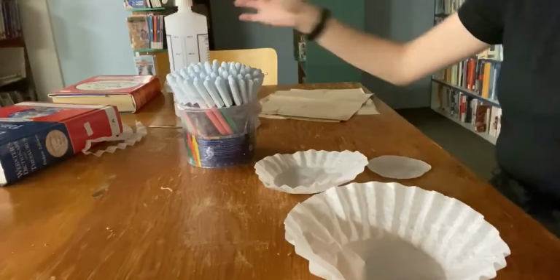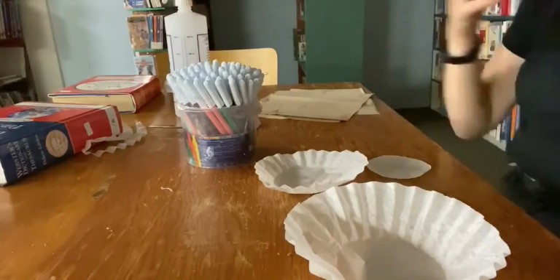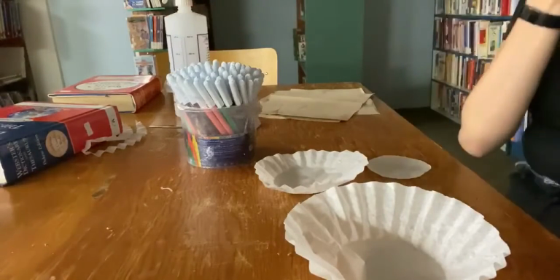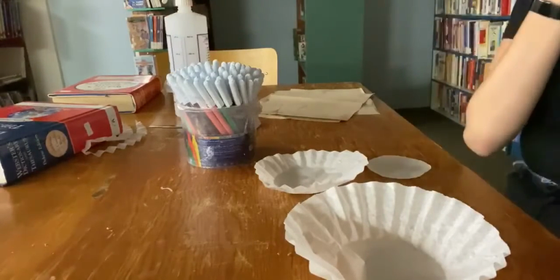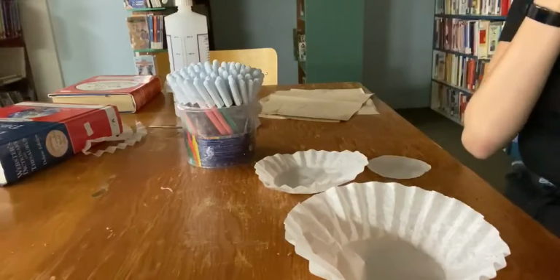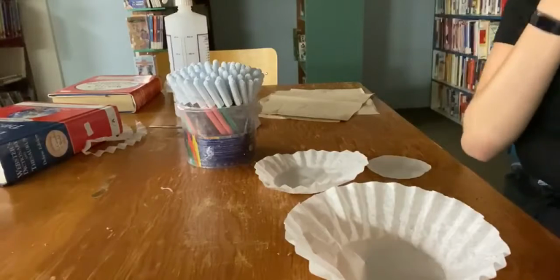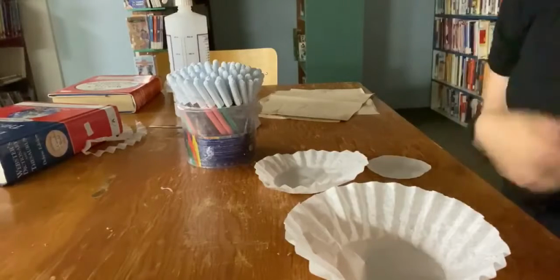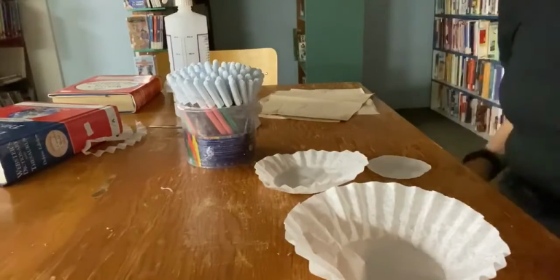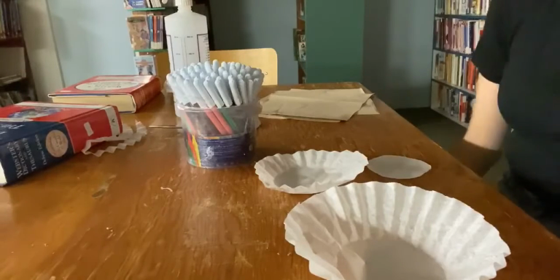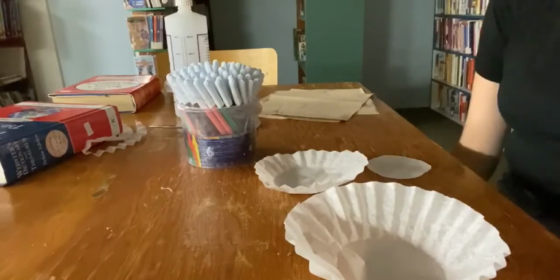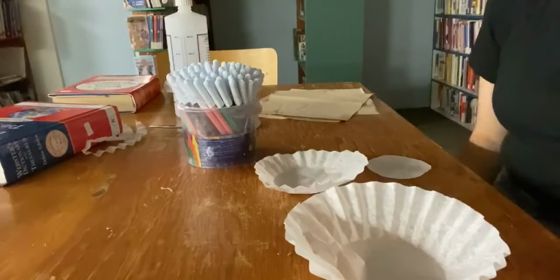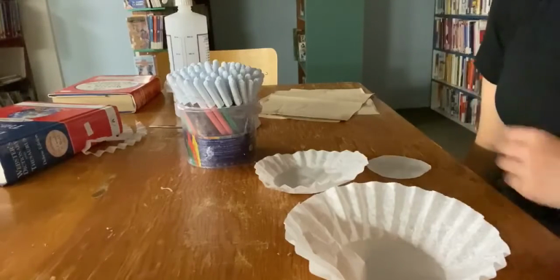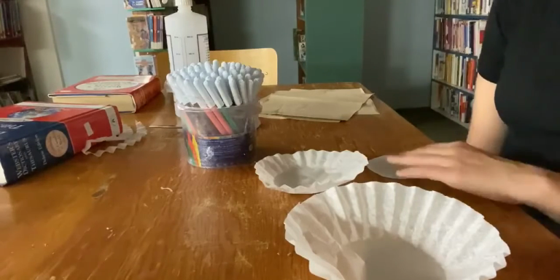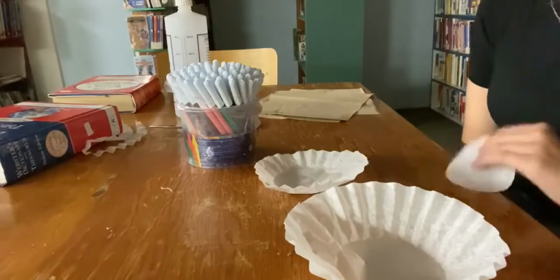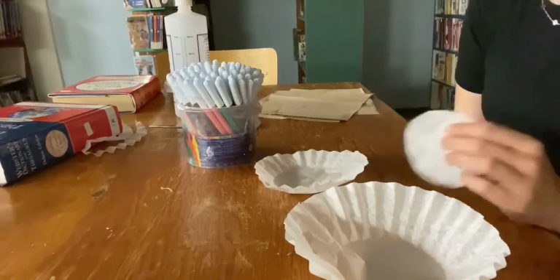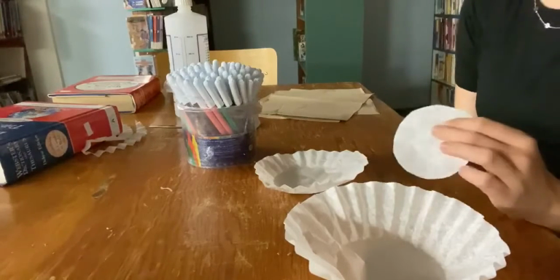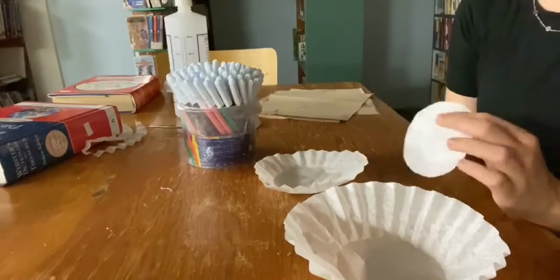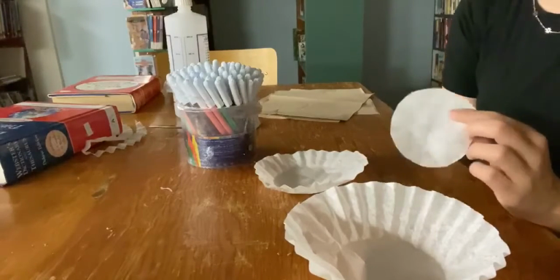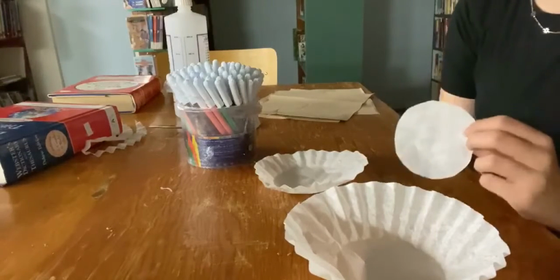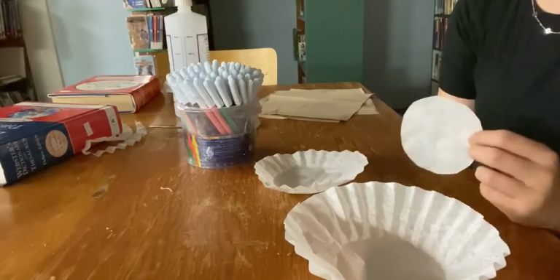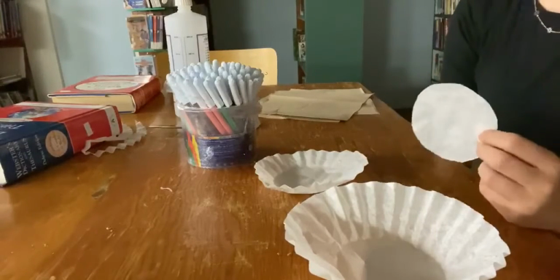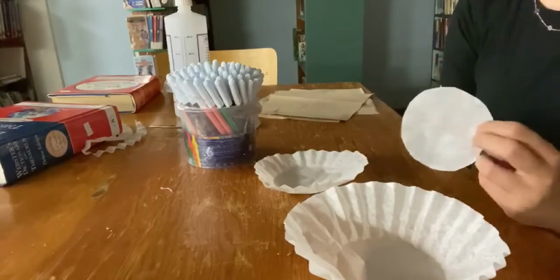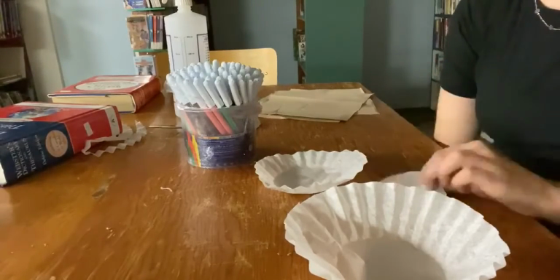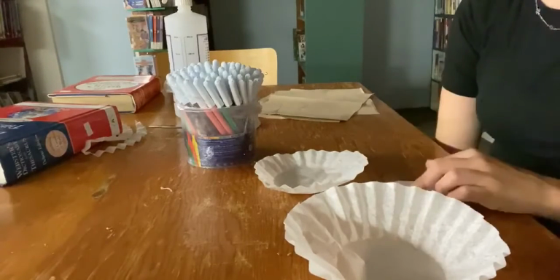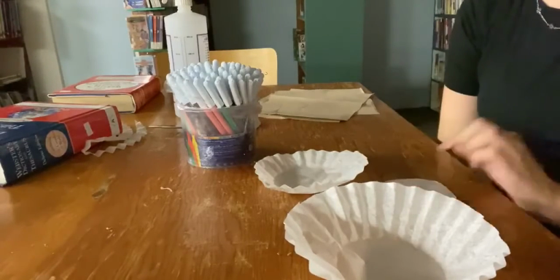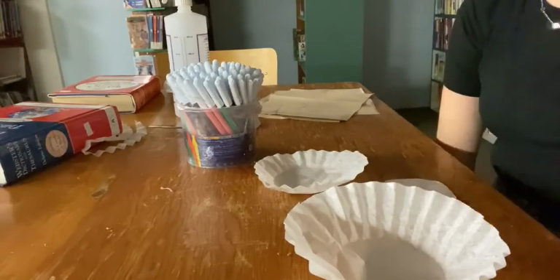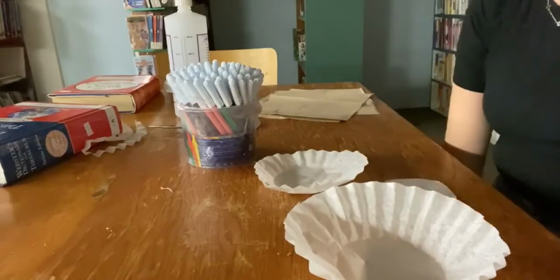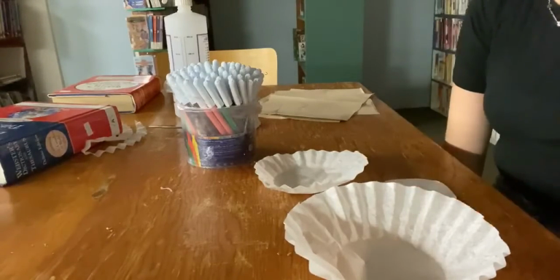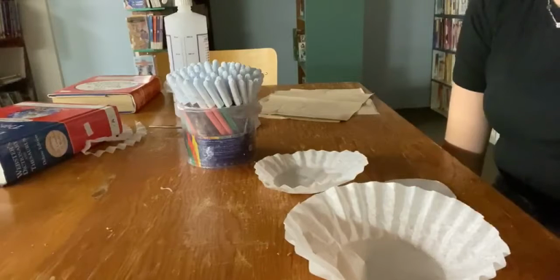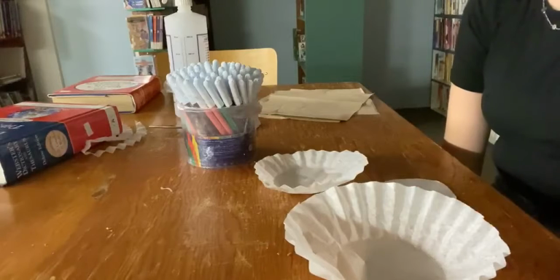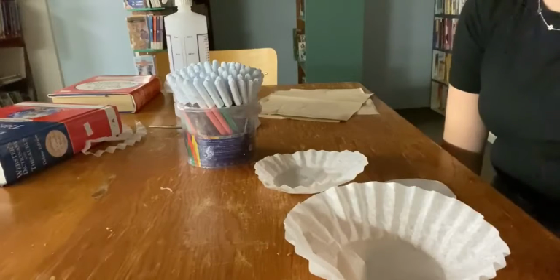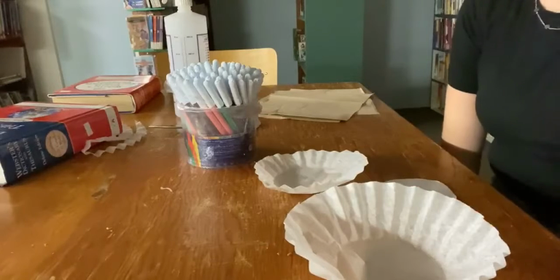First thing you want to do, if you haven't already, is cut your coffee filters into the sizes that you want your planets to be, and then you can go ahead and start coloring it.